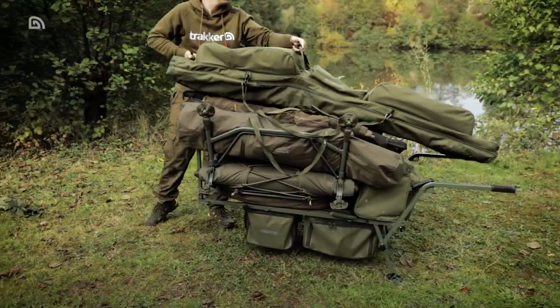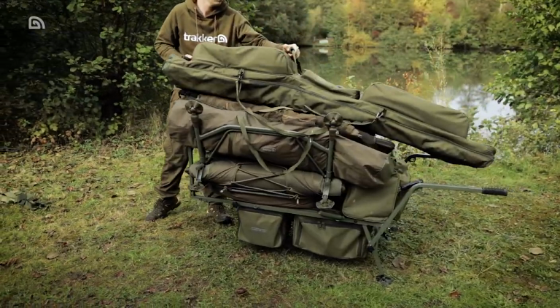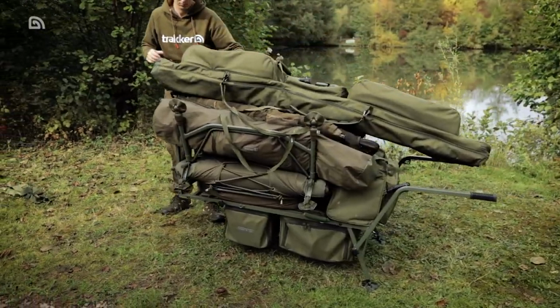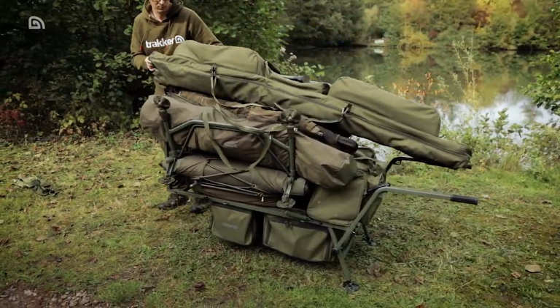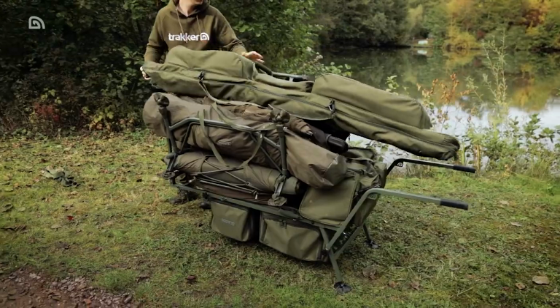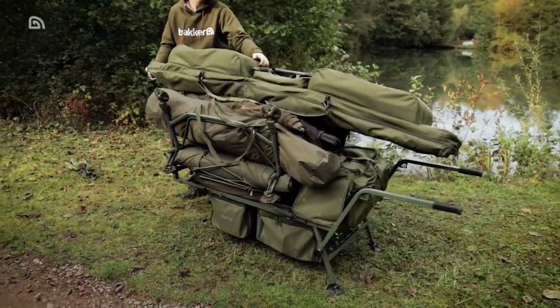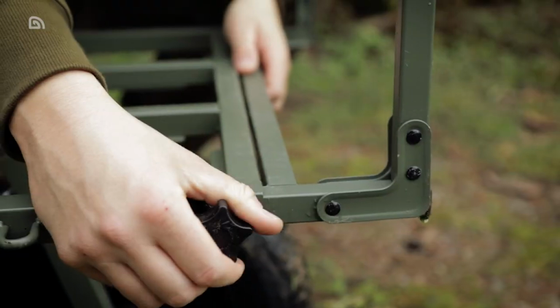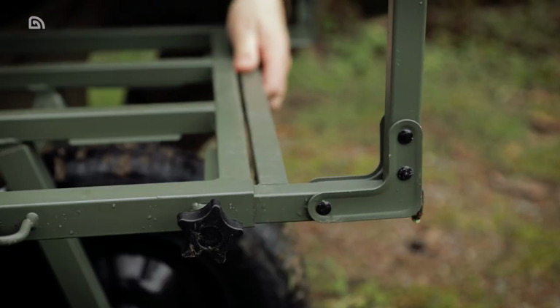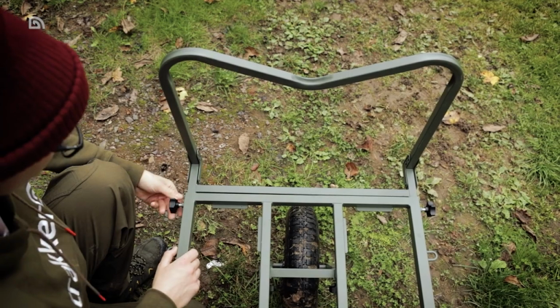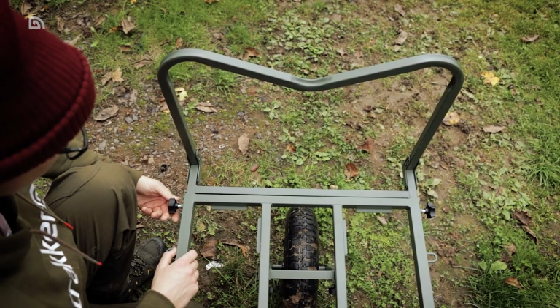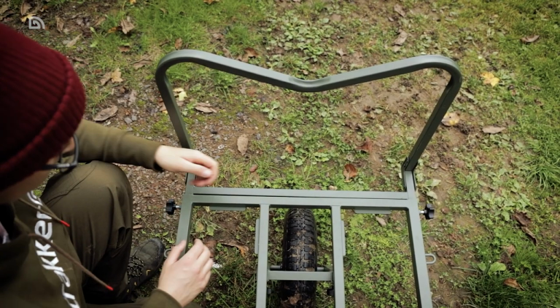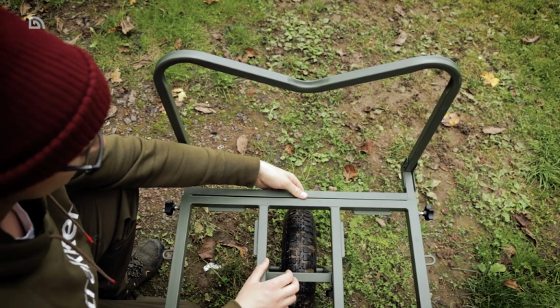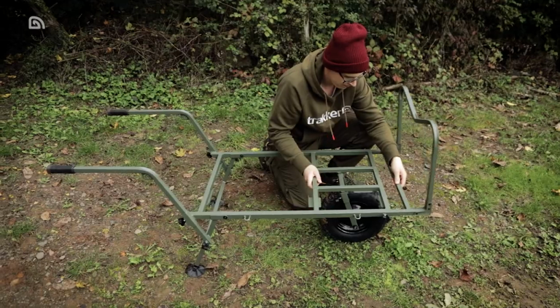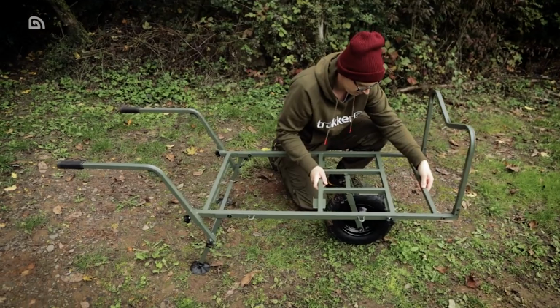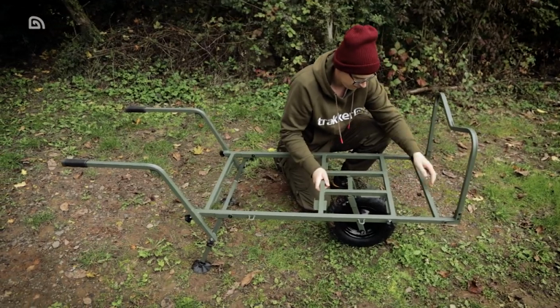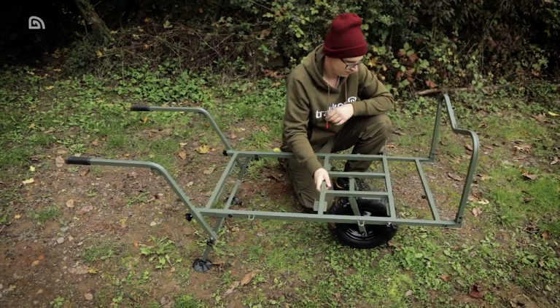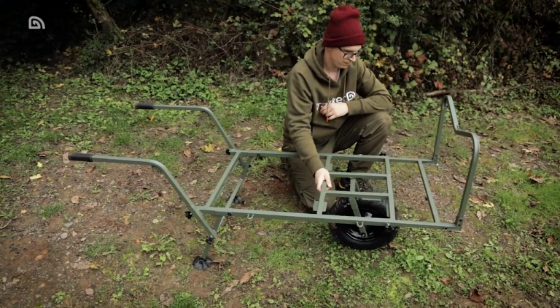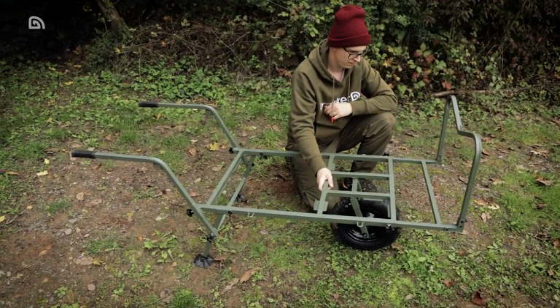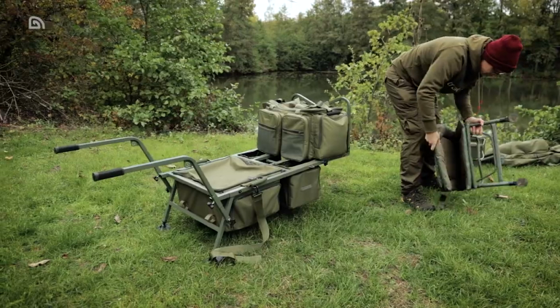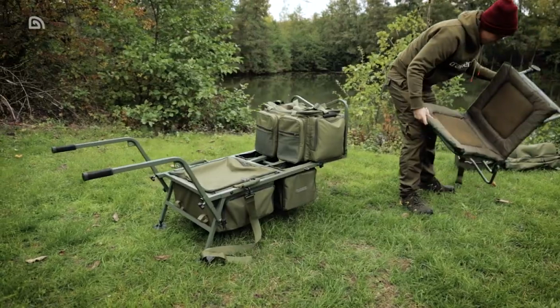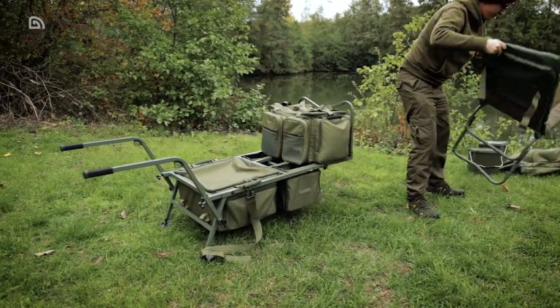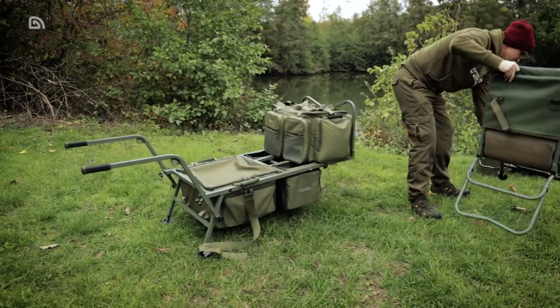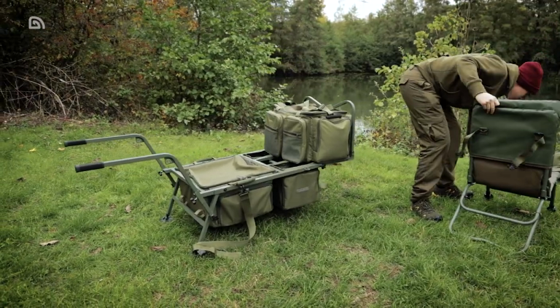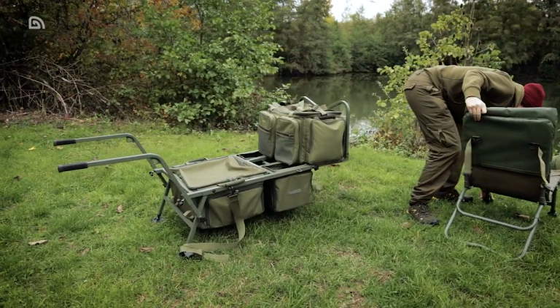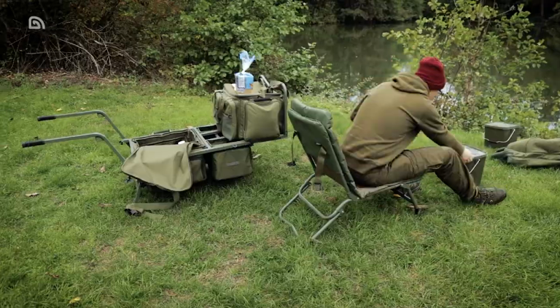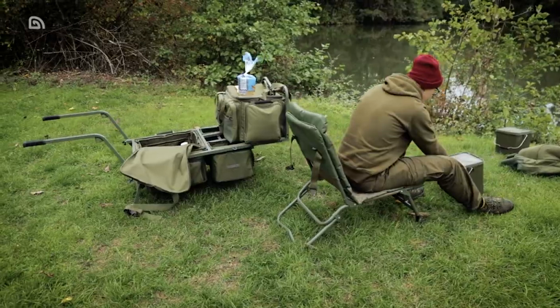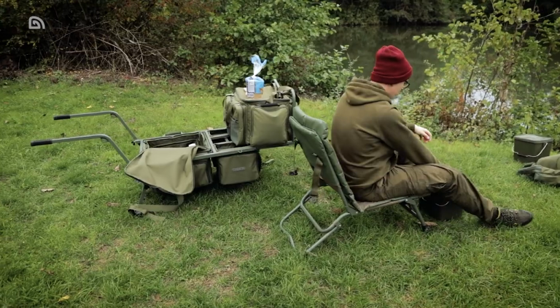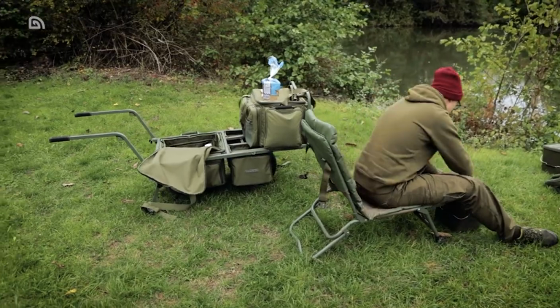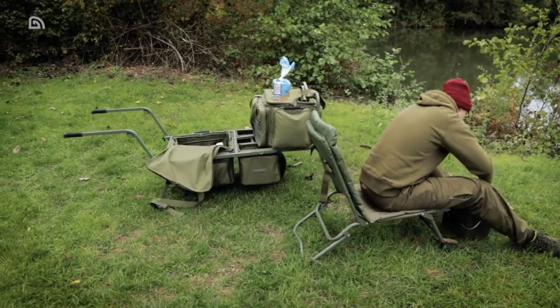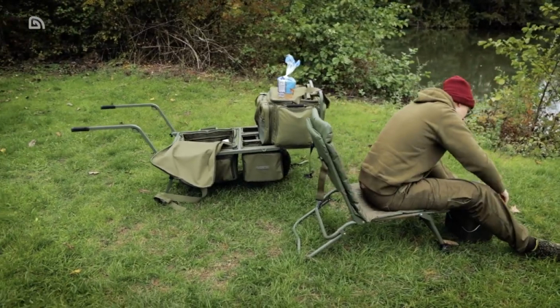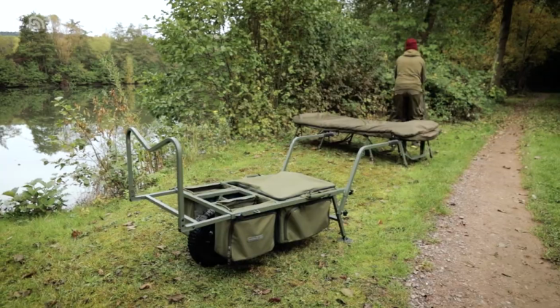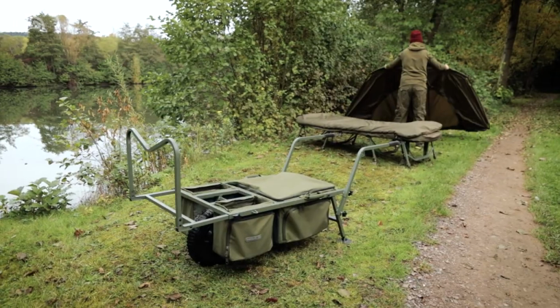The X-Trail Compact Barrow is truly versatile, with an extendable front bar allowing the load capacity to be increased depending on your needs. From day sessions with minimal kit, to longer sessions where you require your barrow to carry your bed, shelter and other gear for bankside living, plus fishing tackle and equipment.